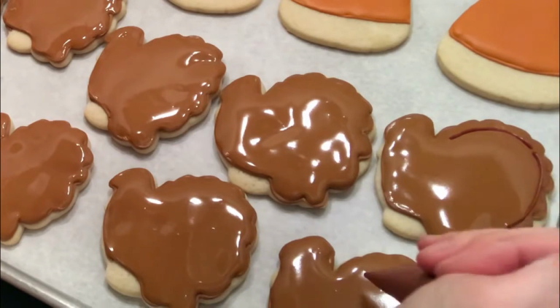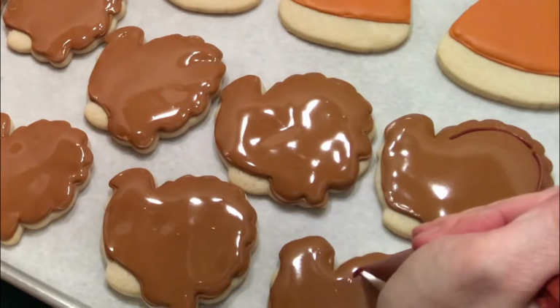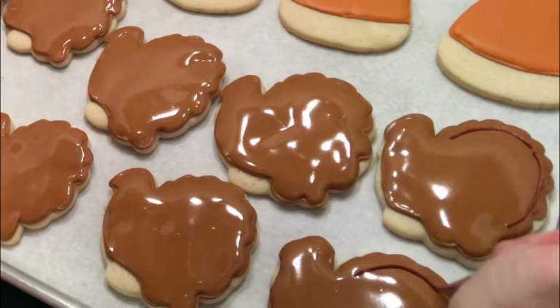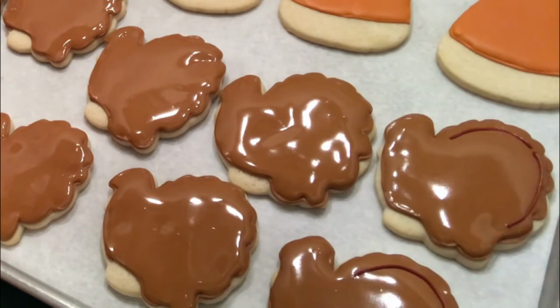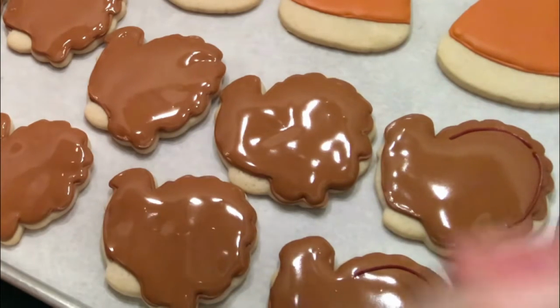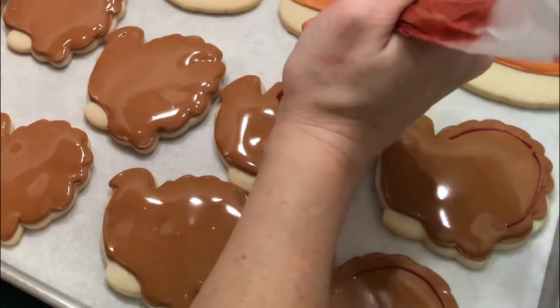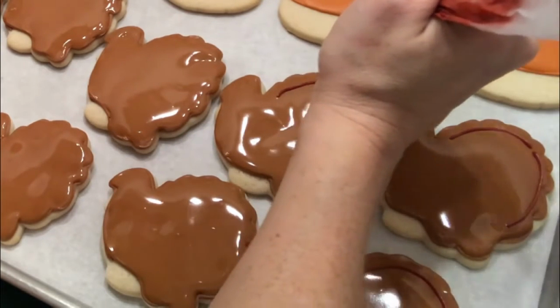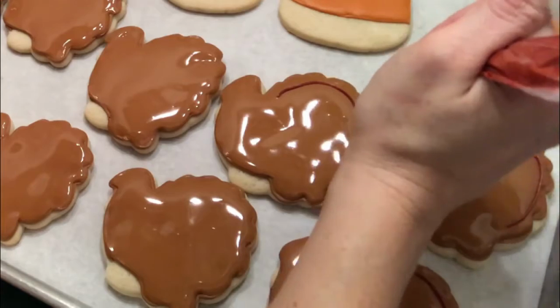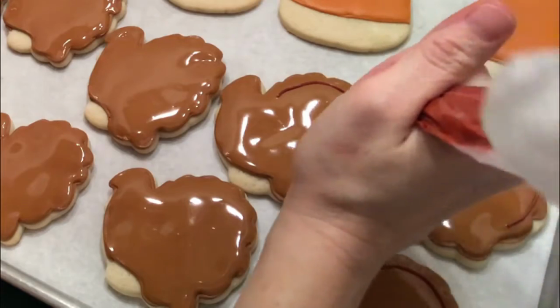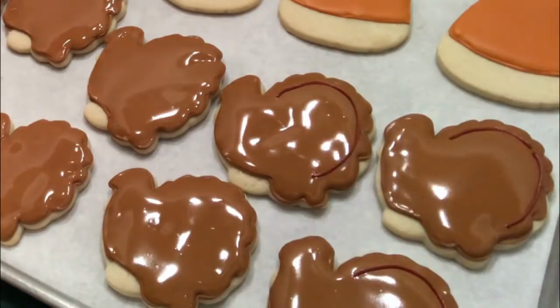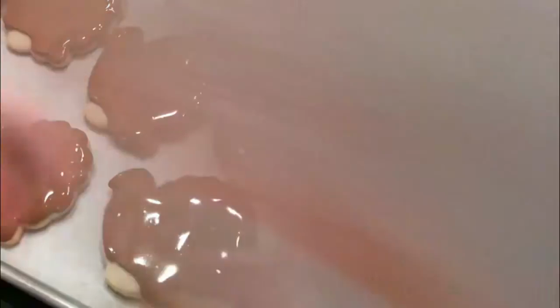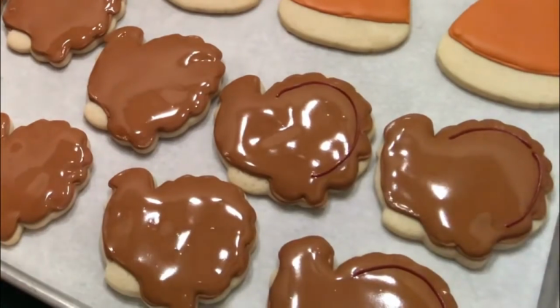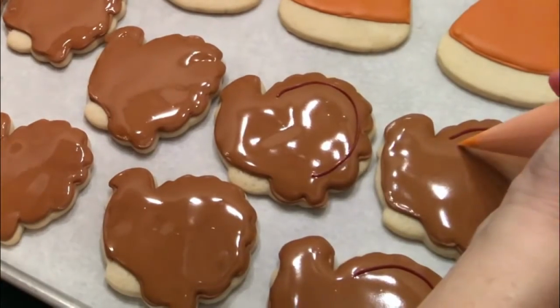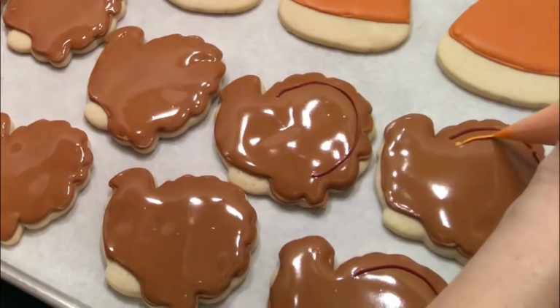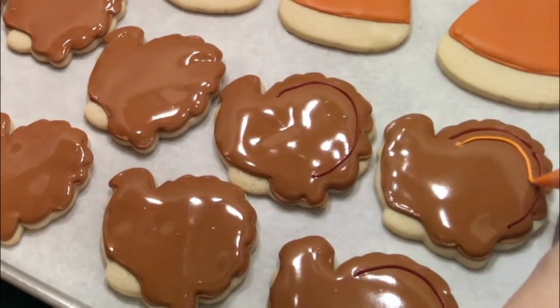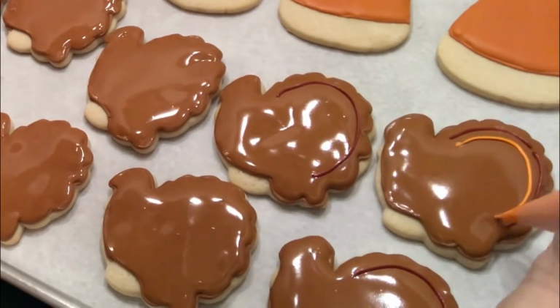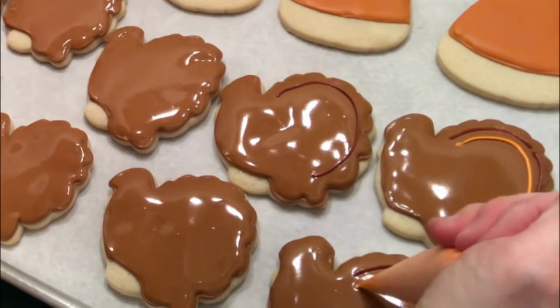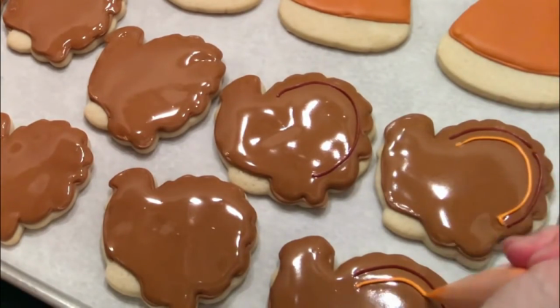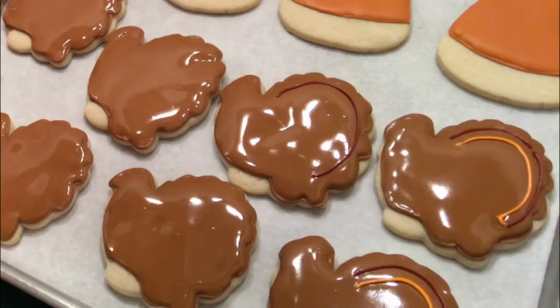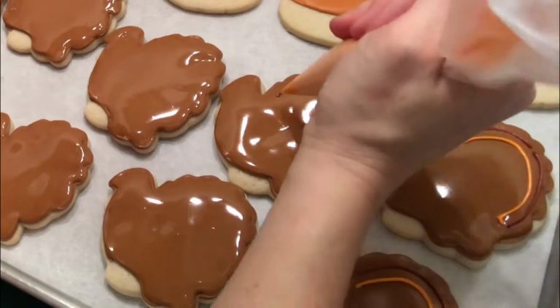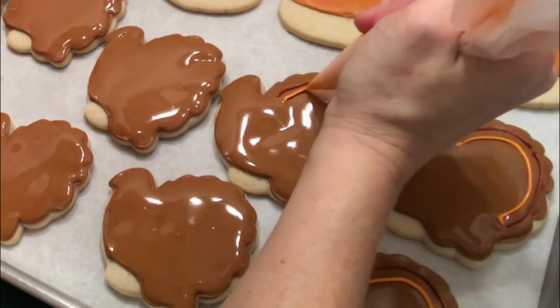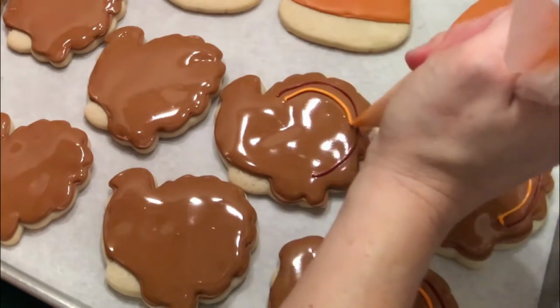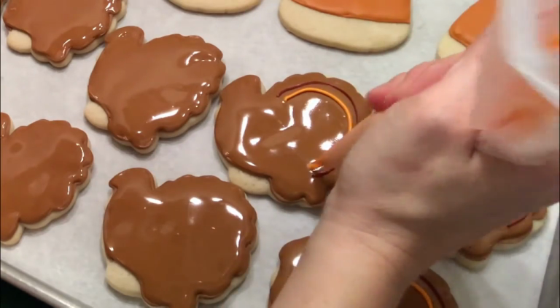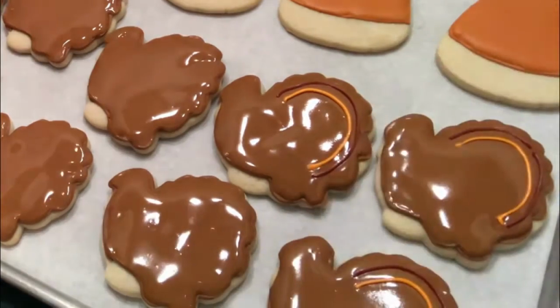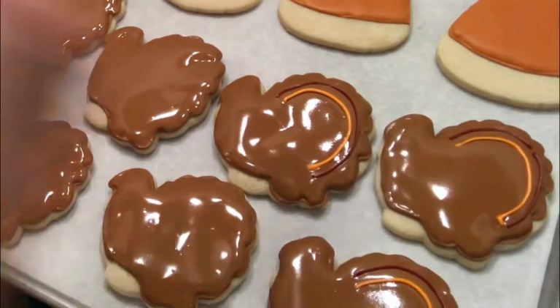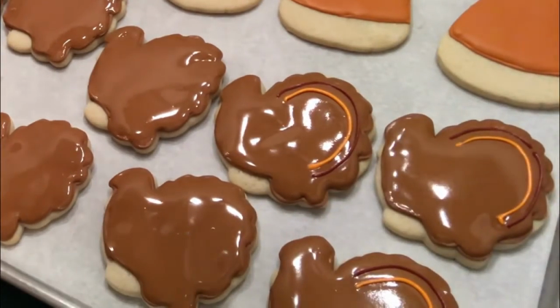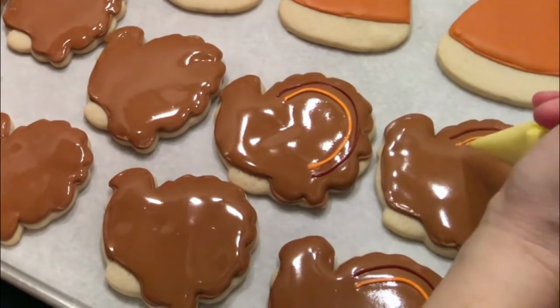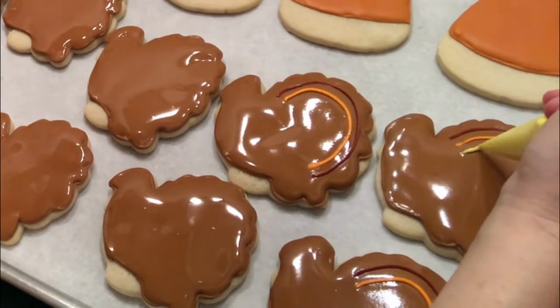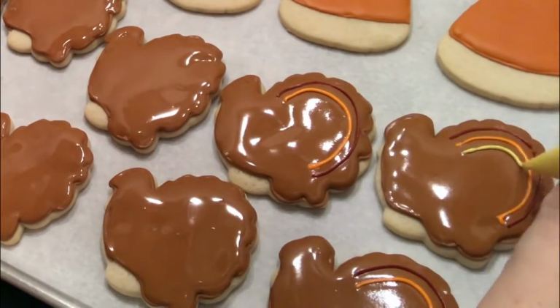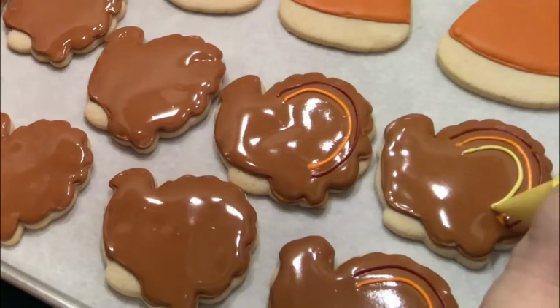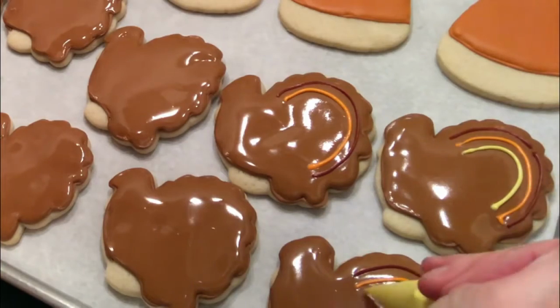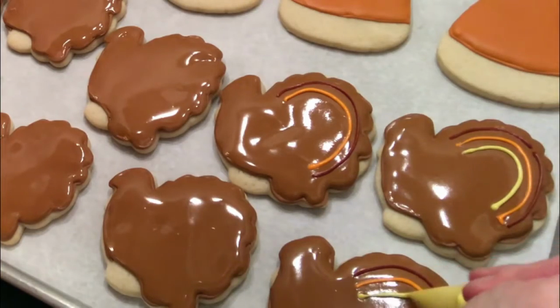Now that my cookies are flooded but still wet — and you have to make sure they're still wet, you can't wait for these to dry to do this technique — I'm taking a reddish burgundy color, an orange, and a yellow, and just drawing like an arch, almost like a rainbow. You don't want the colors to touch on each cookie.